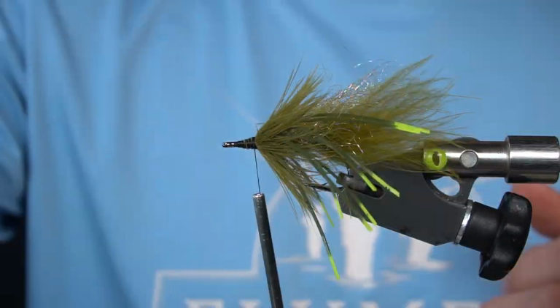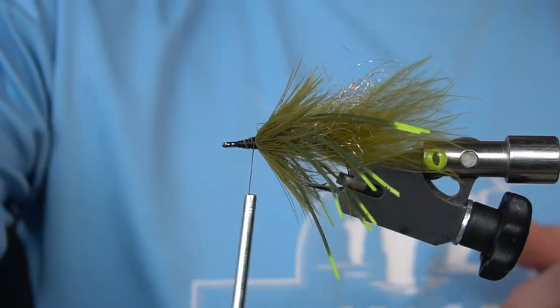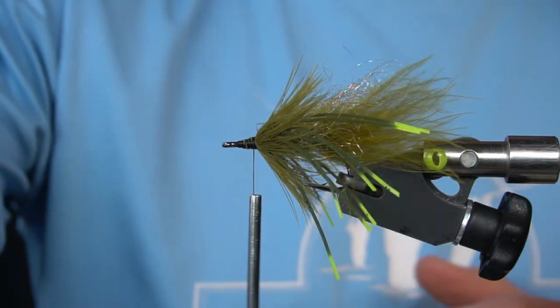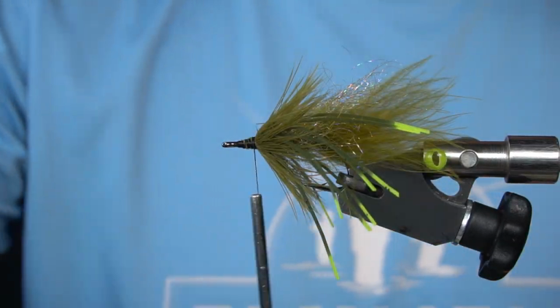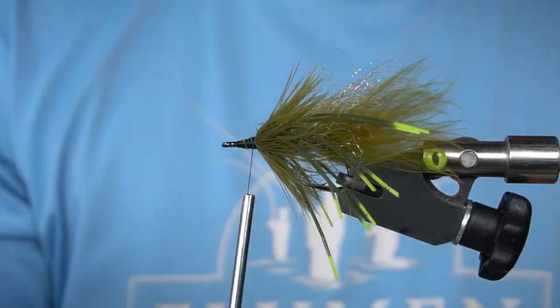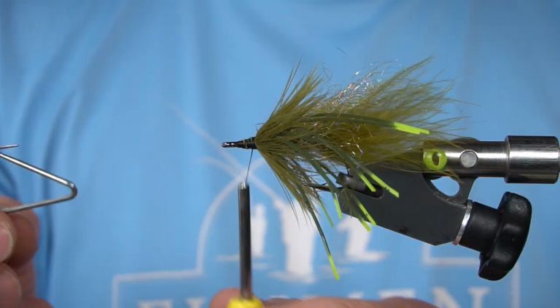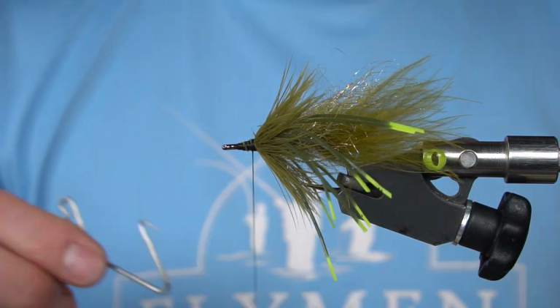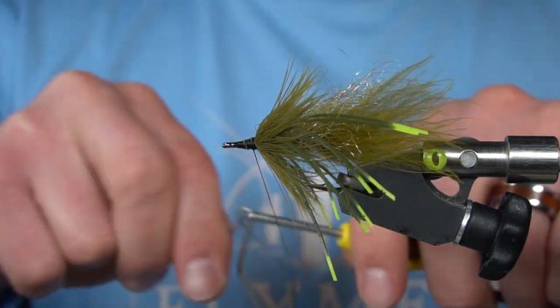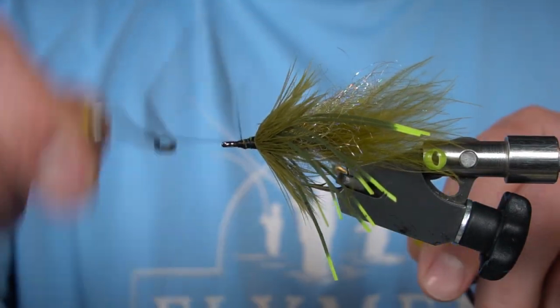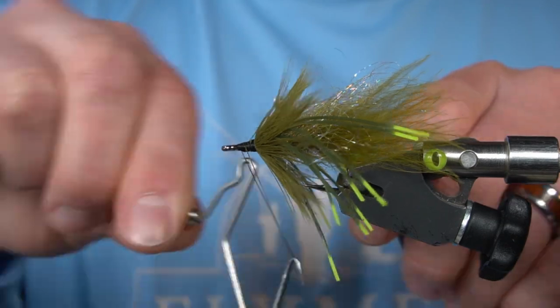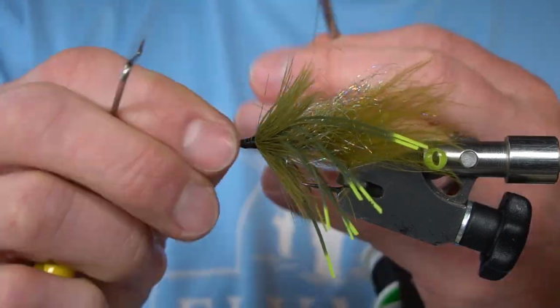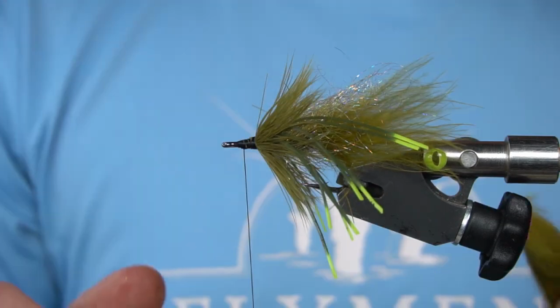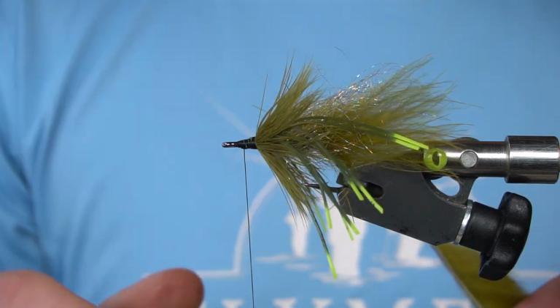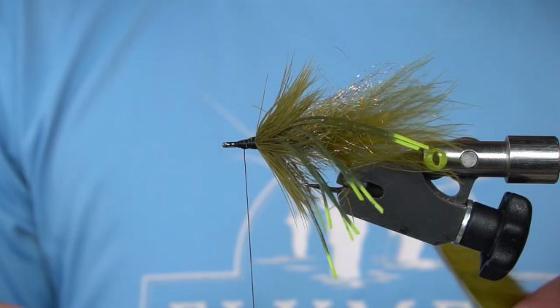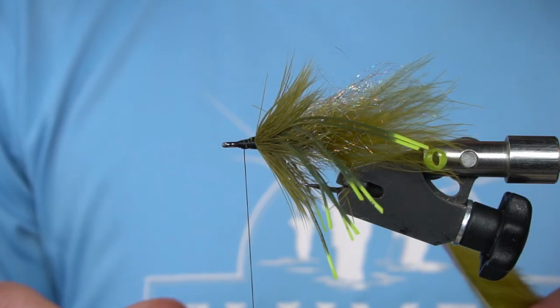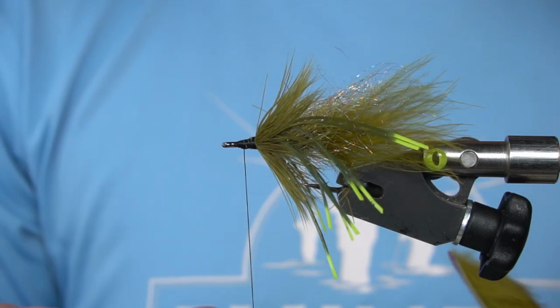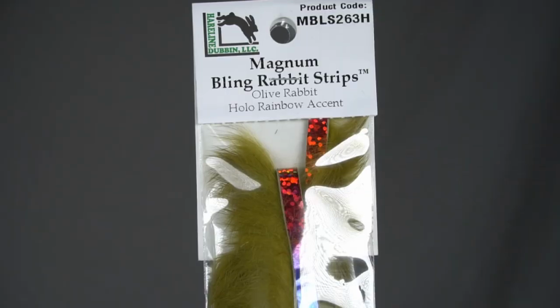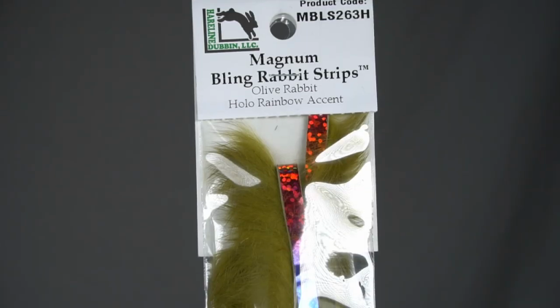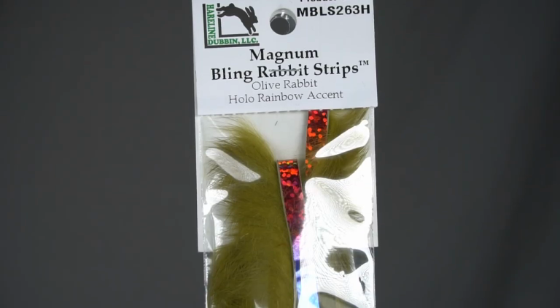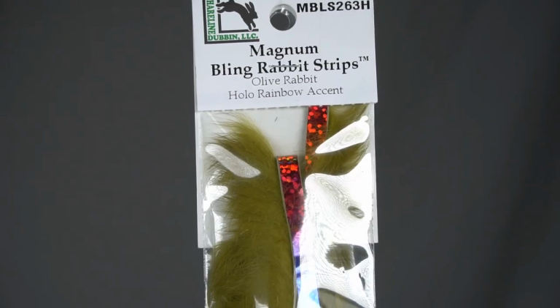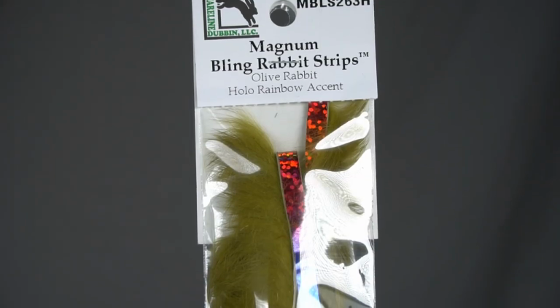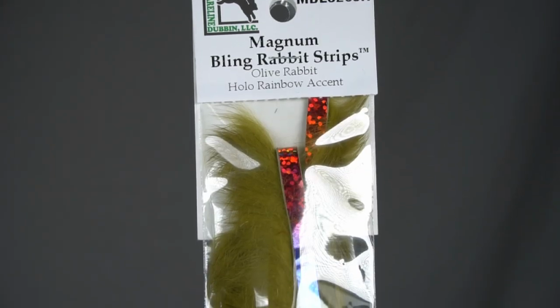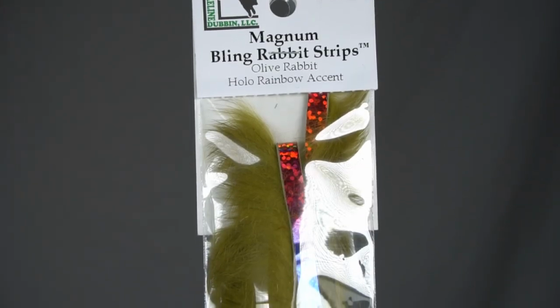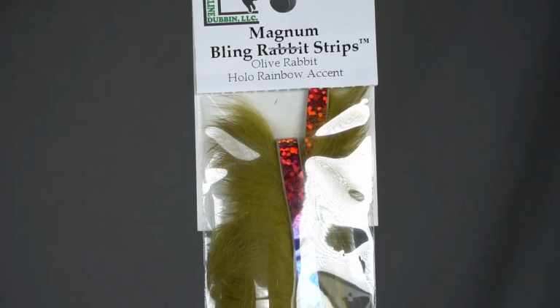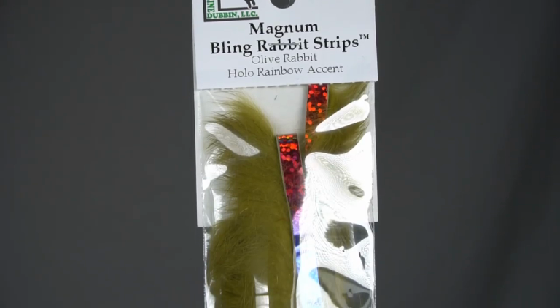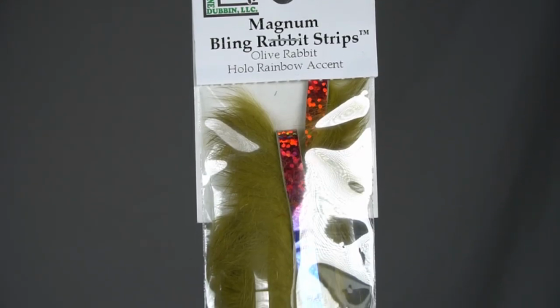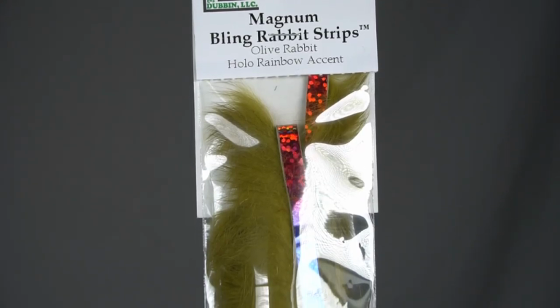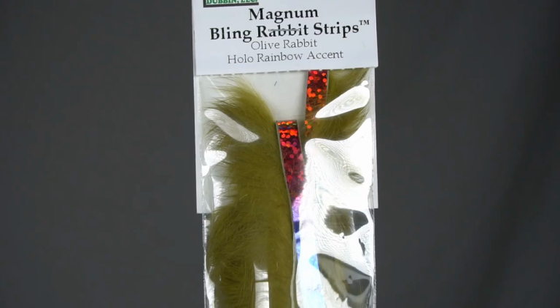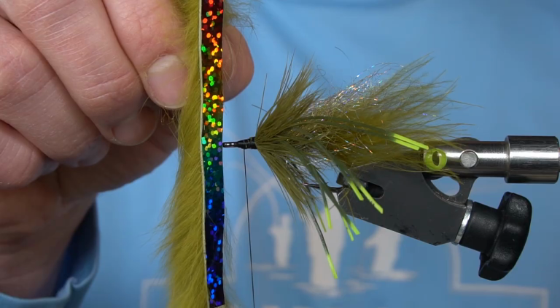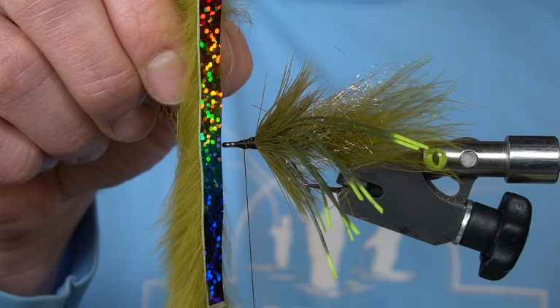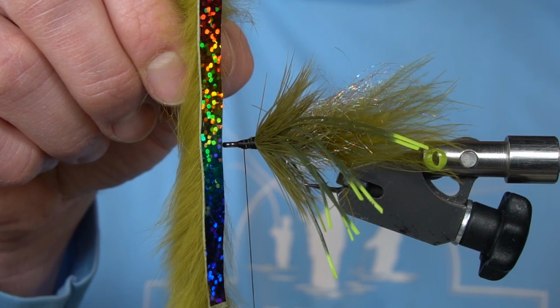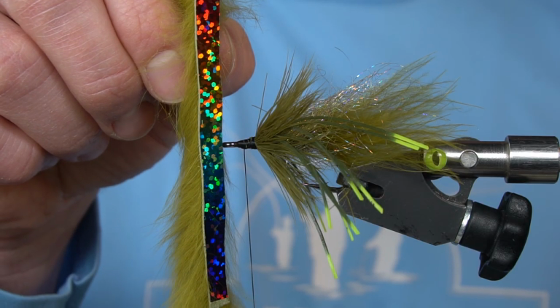Now we're actually going to whip finish. And we're going to add a Magnum Bling Rabbit Strip — these things are so cool.